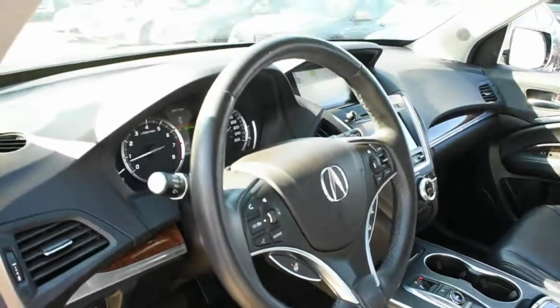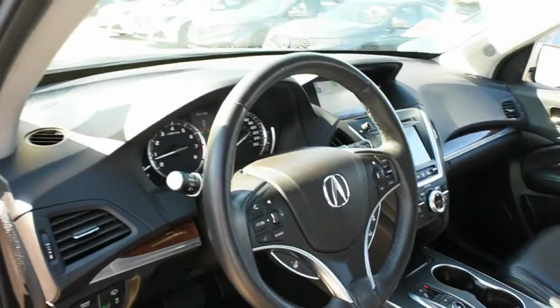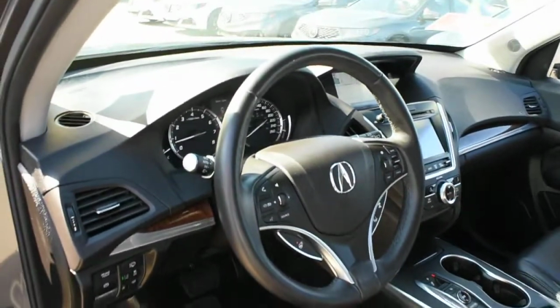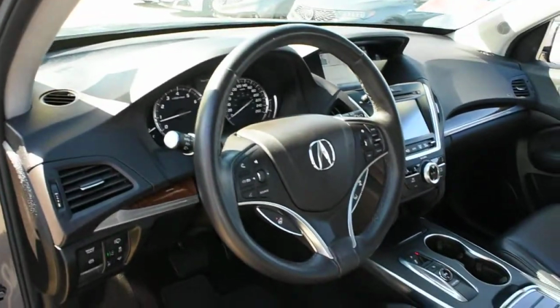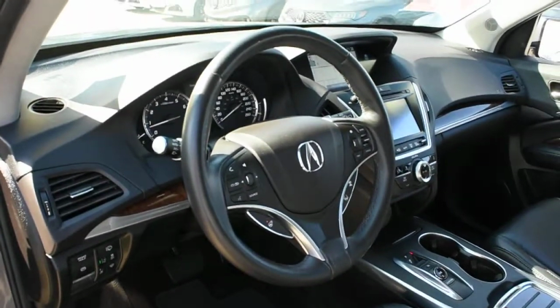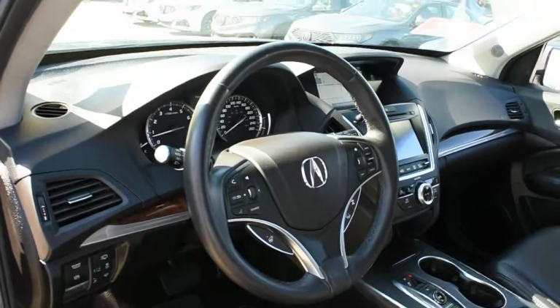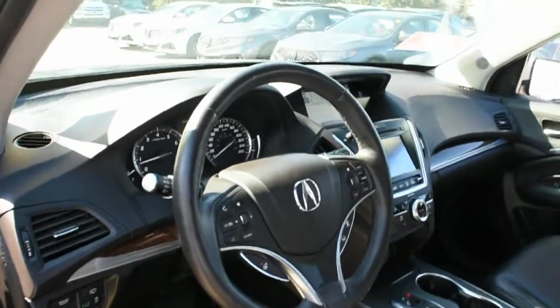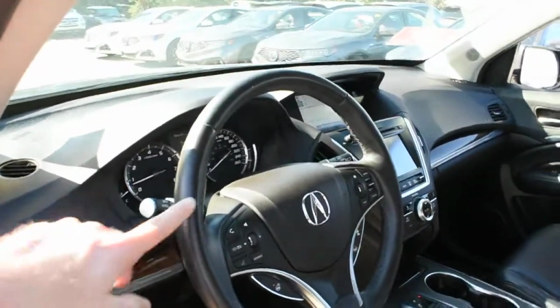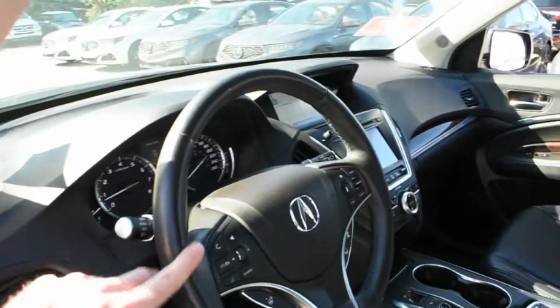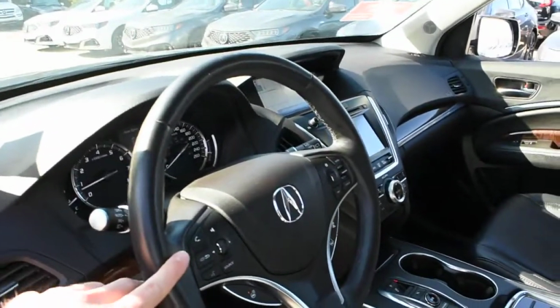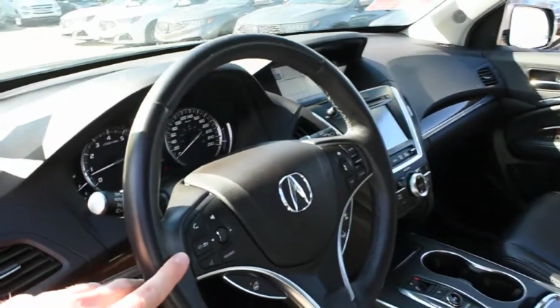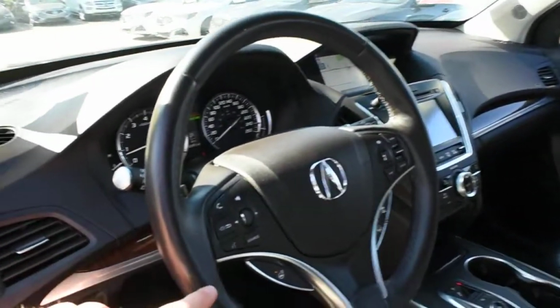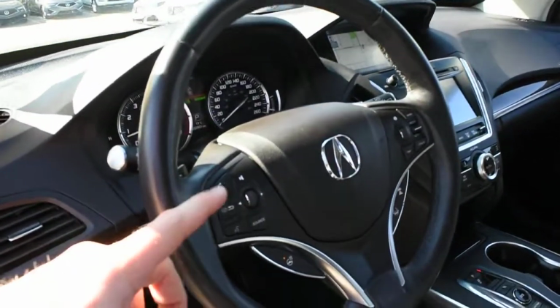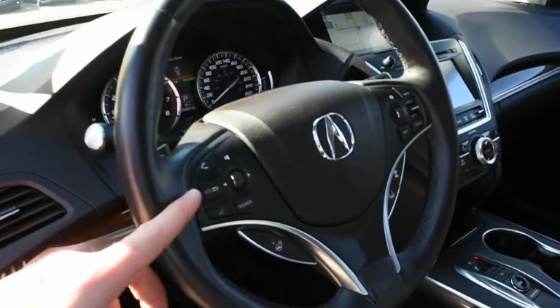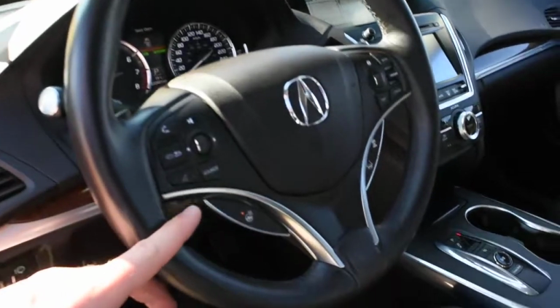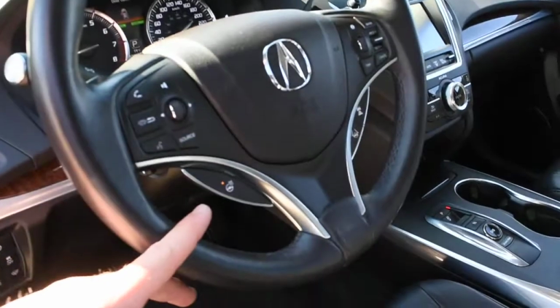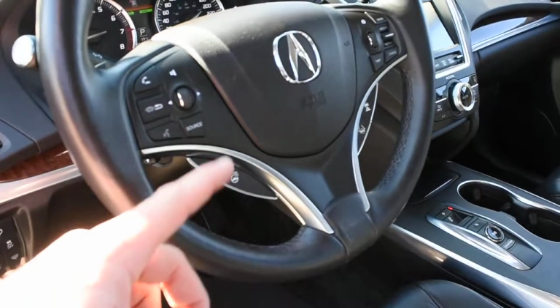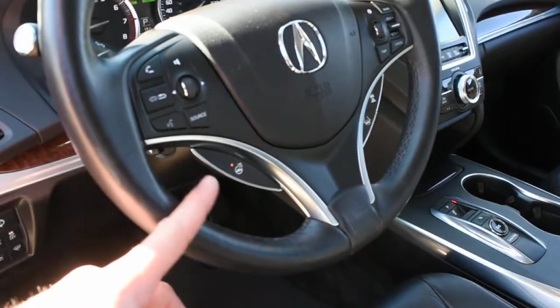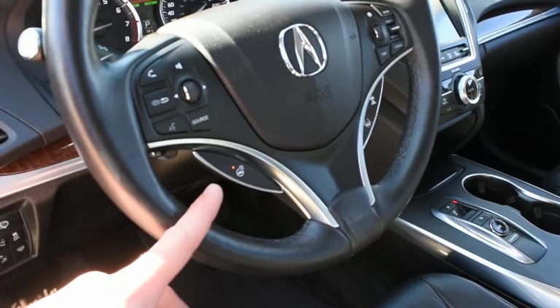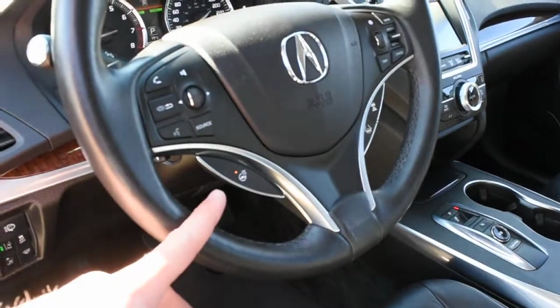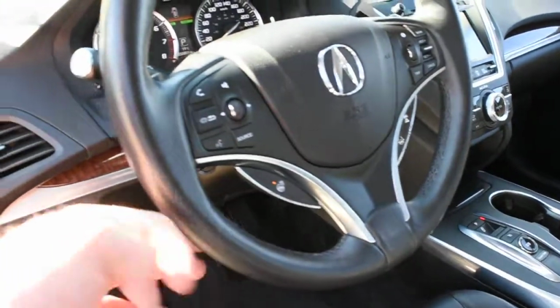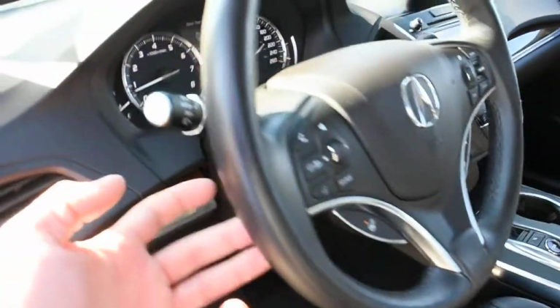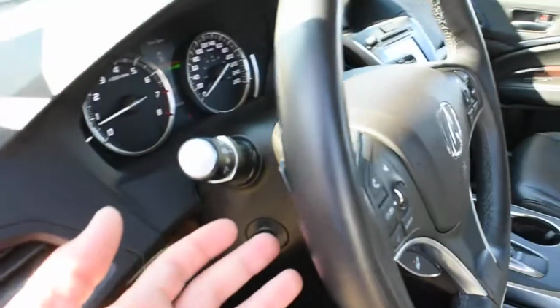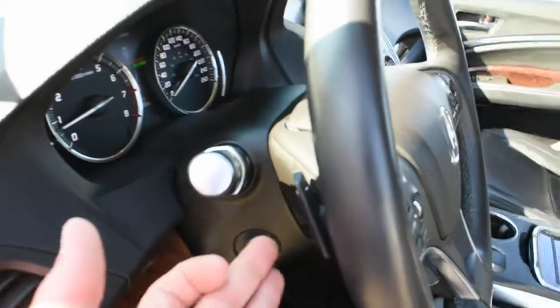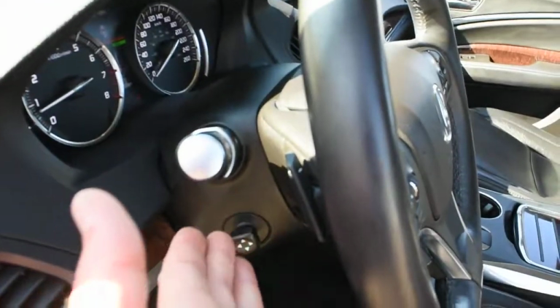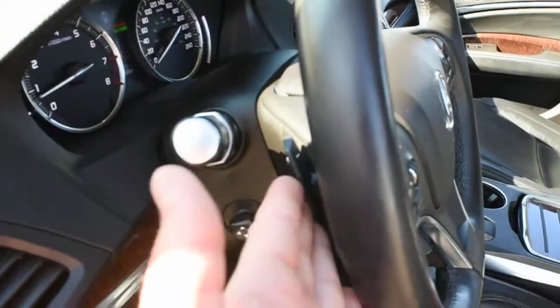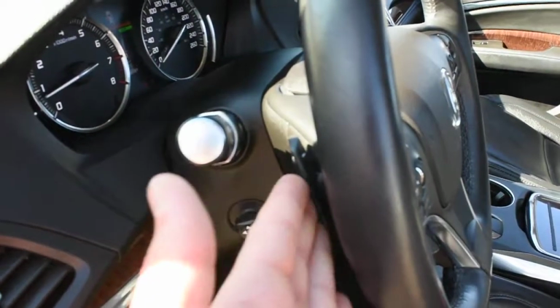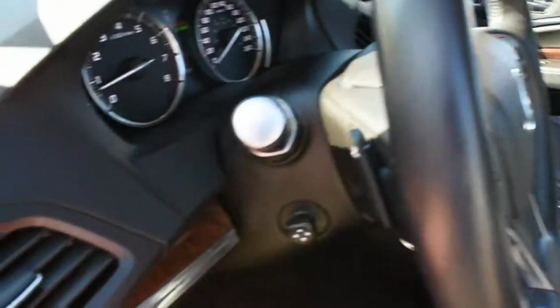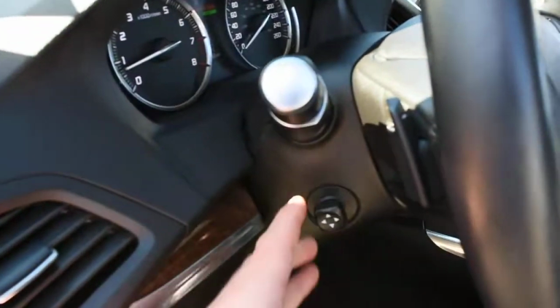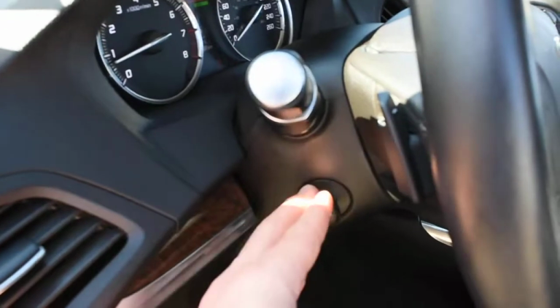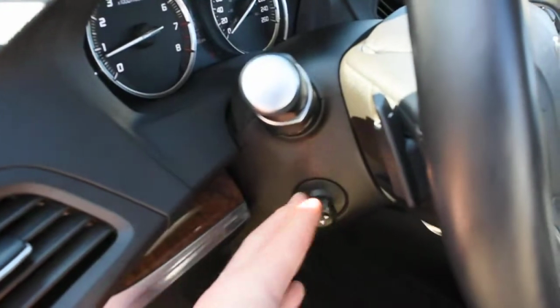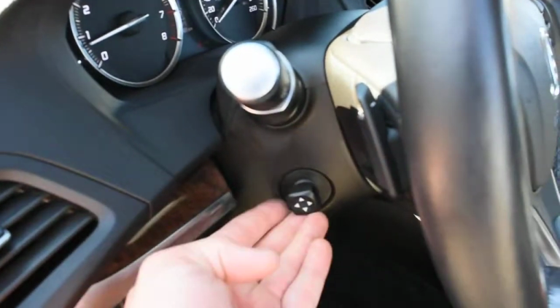Furthermore, on the steering wheel, it does offer you a nice leather-wrapped finish with your multimedia controls including Bluetooth. Down below, you do have a heated steering wheel element. Mounted on the rear side, you have your paddle shifters as well as a power adjustable steering column.